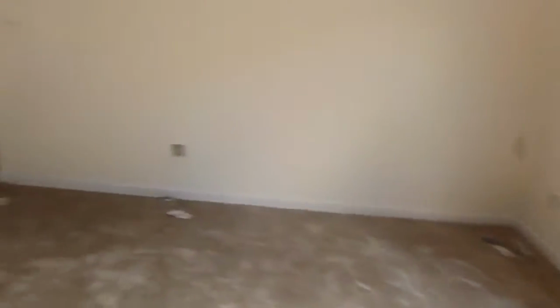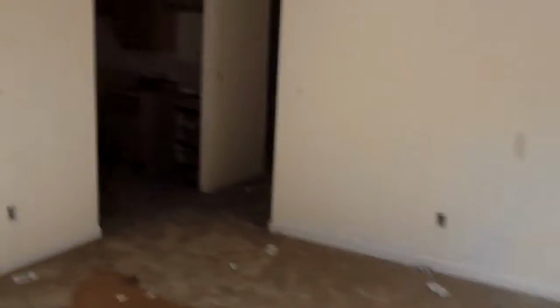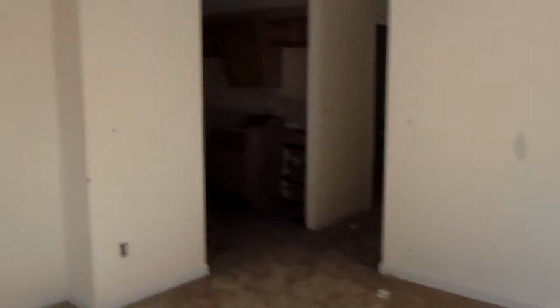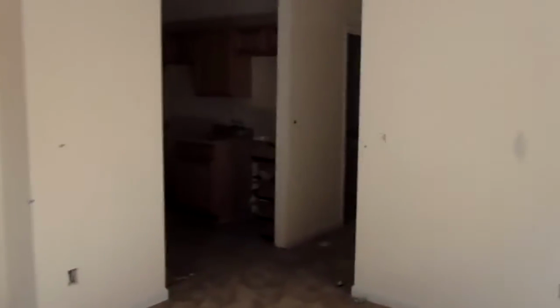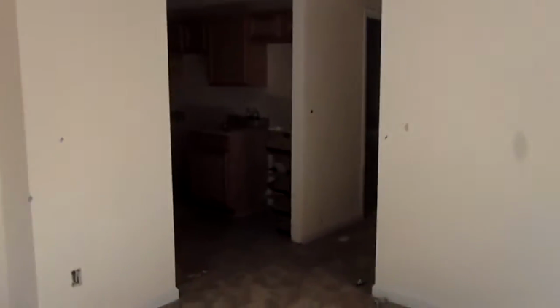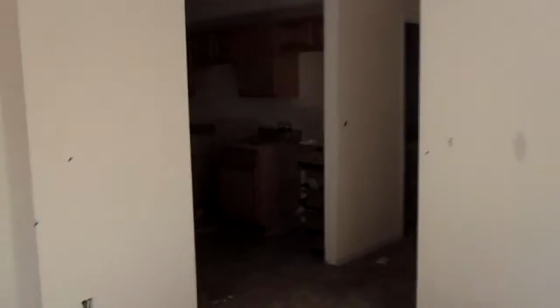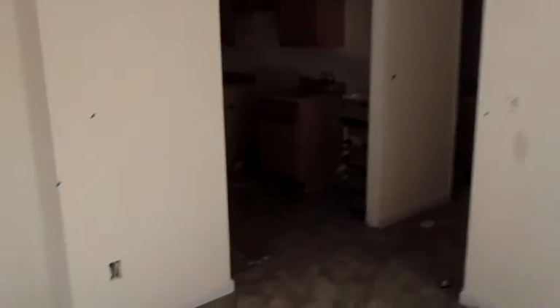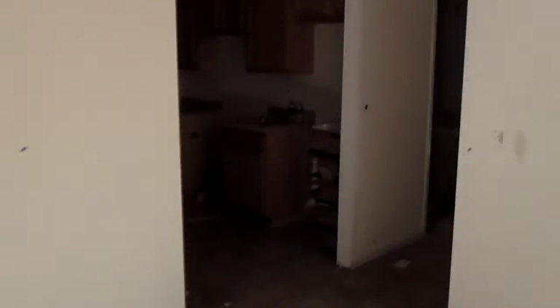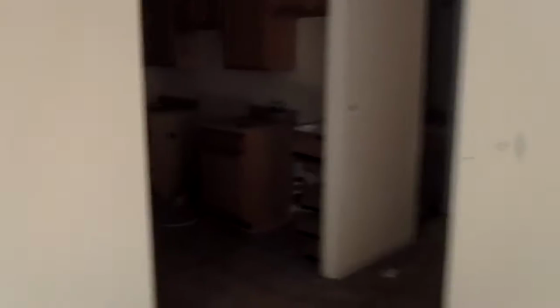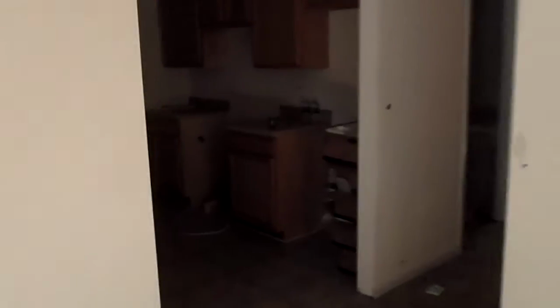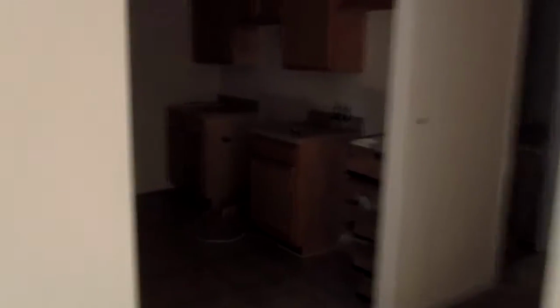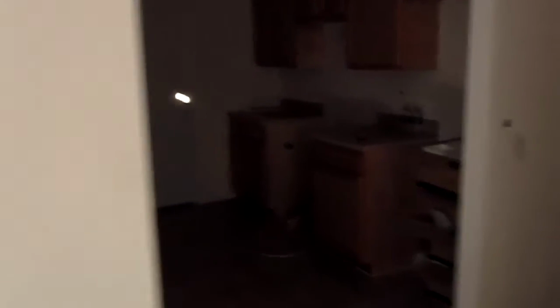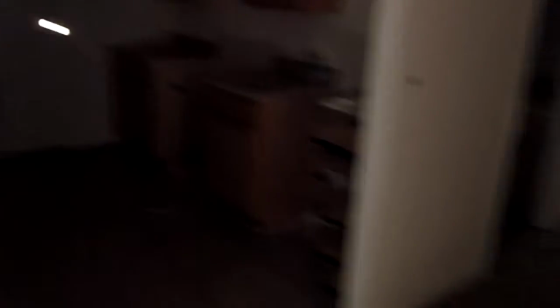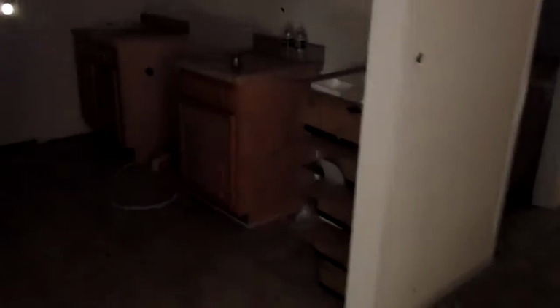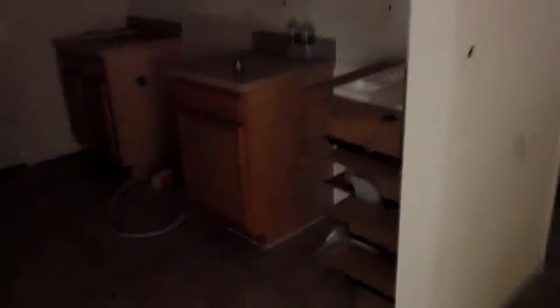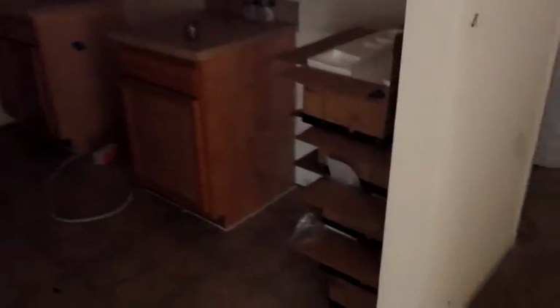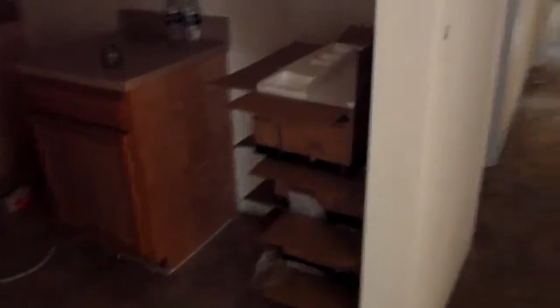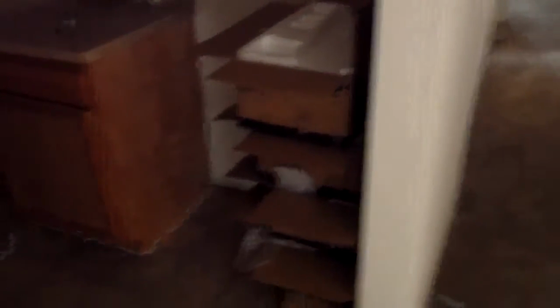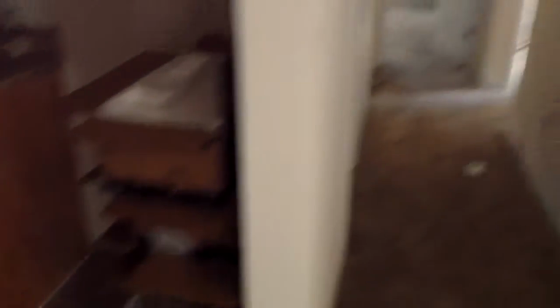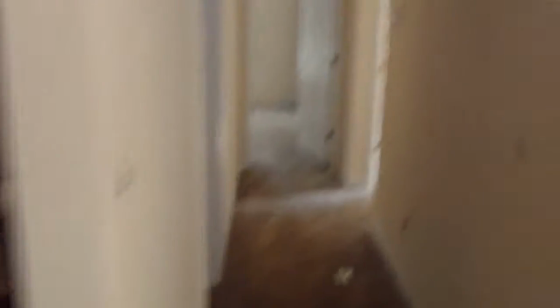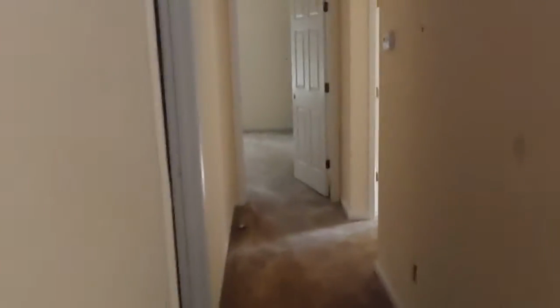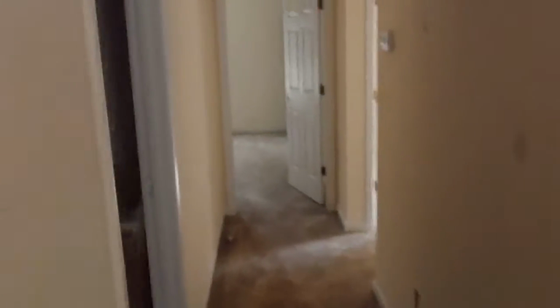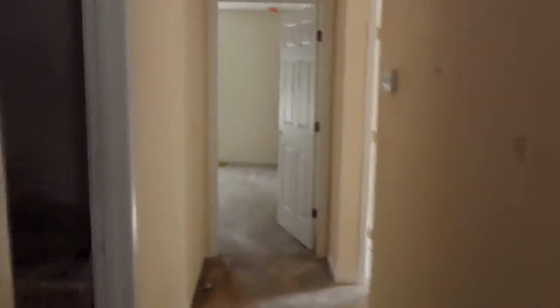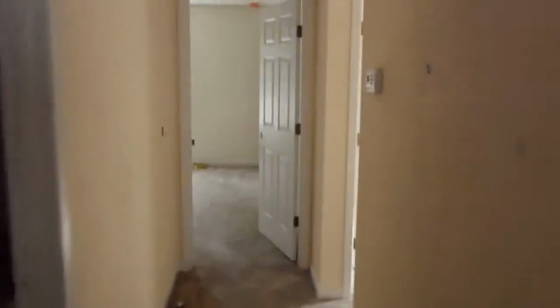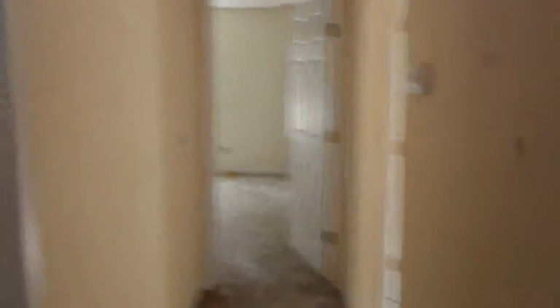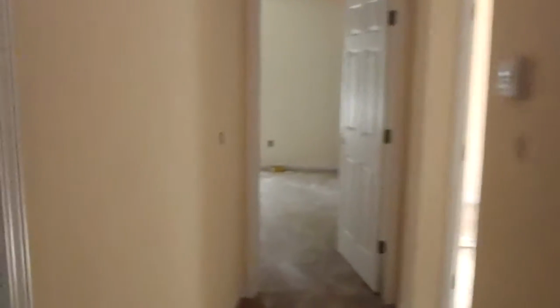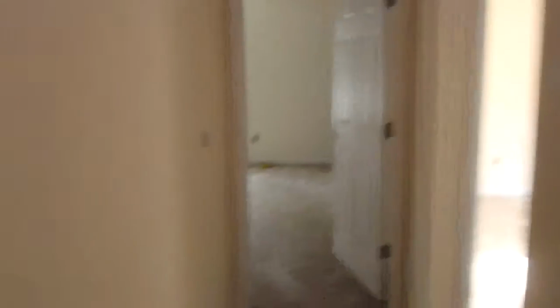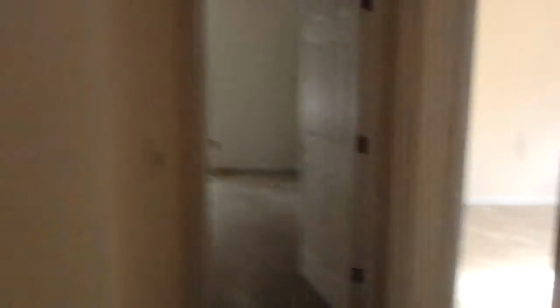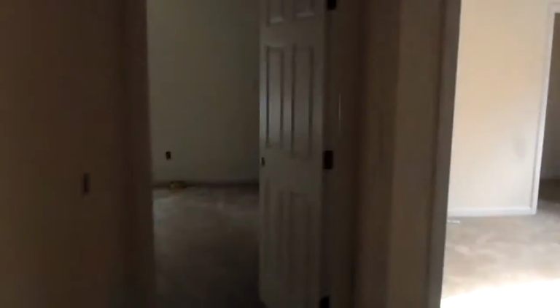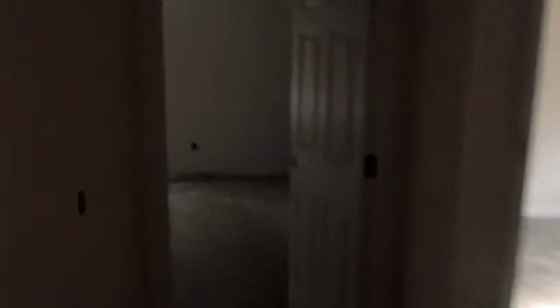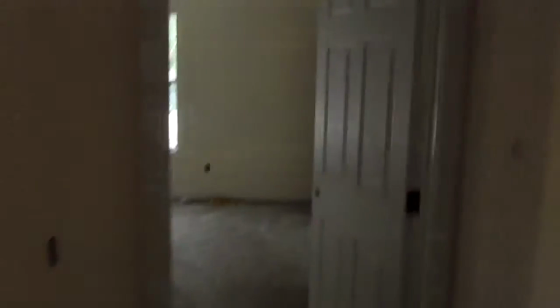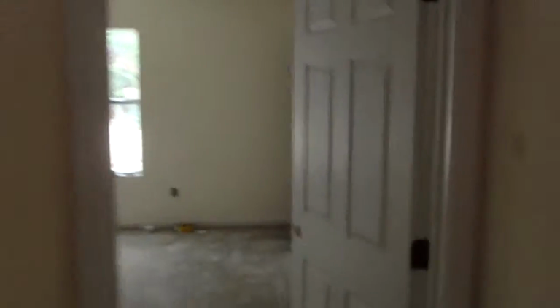All of our cabinets are in. The last of our fixtures are being put in. You can see boxes for all the ceiling fans — we have ceiling fans in all the bedrooms. Lights will be going up in the bathrooms as well.